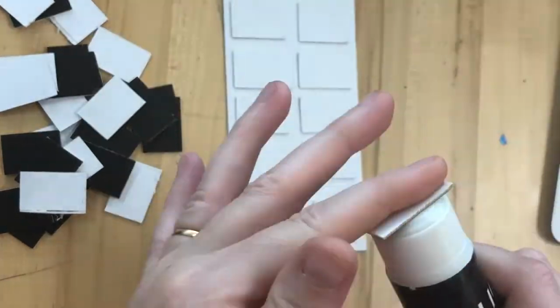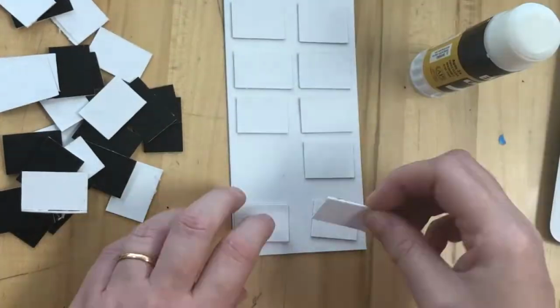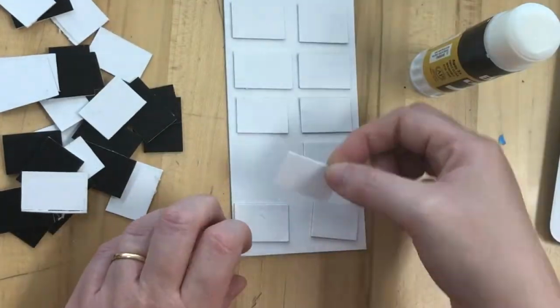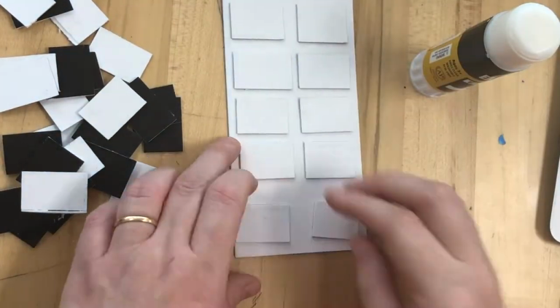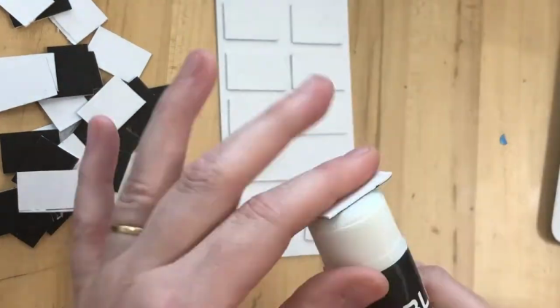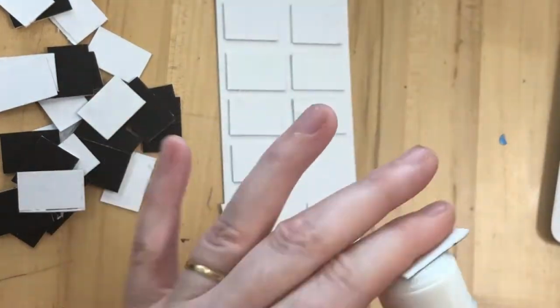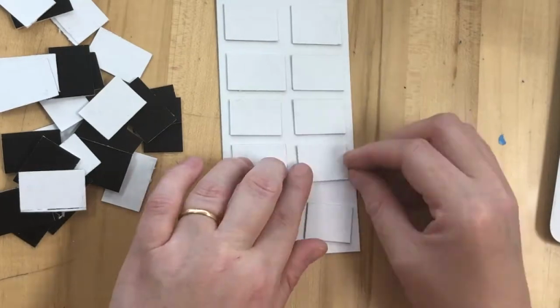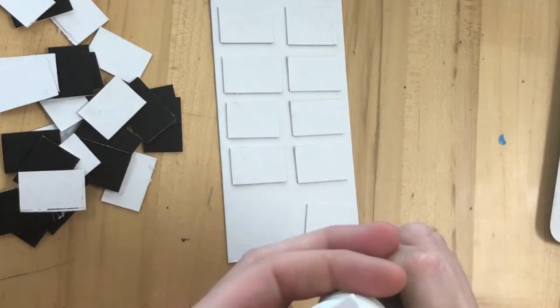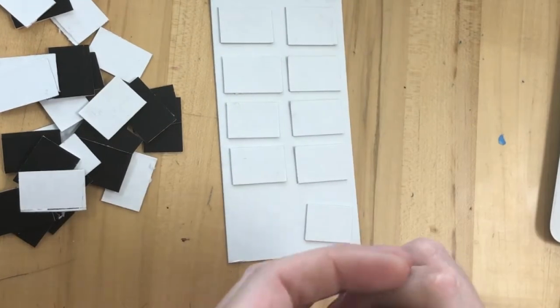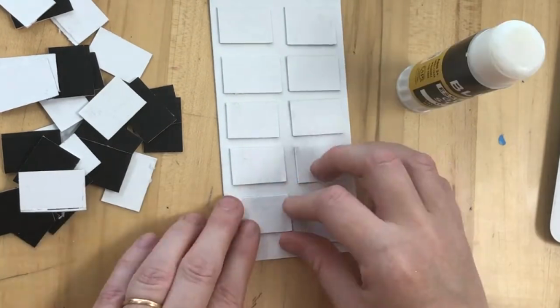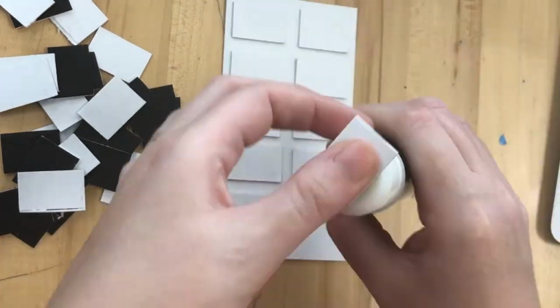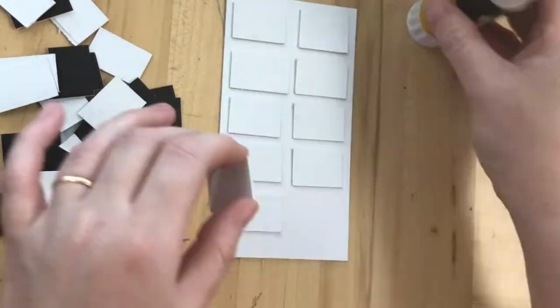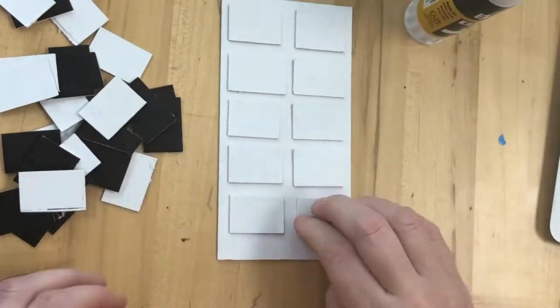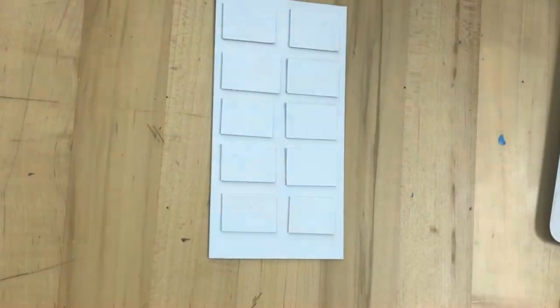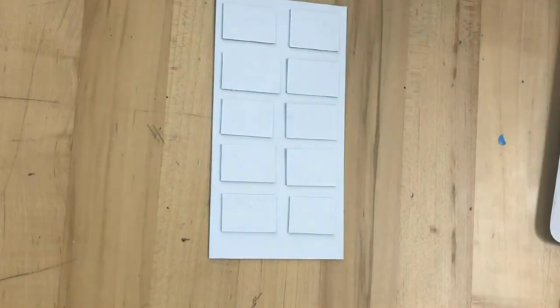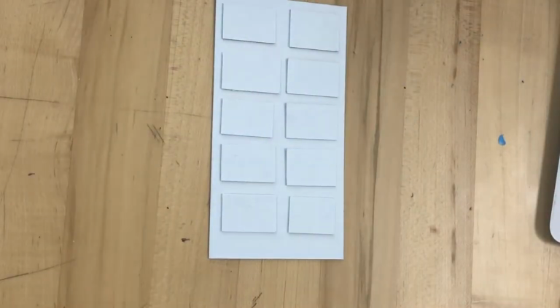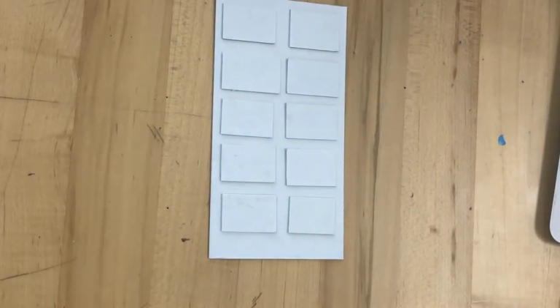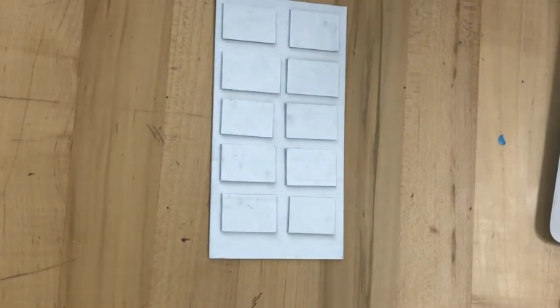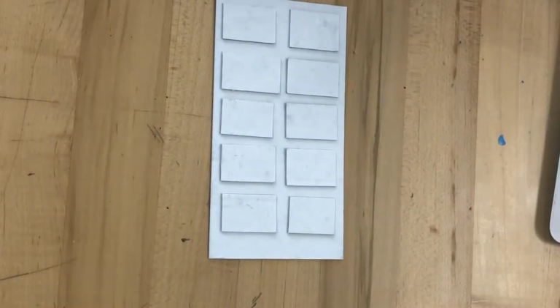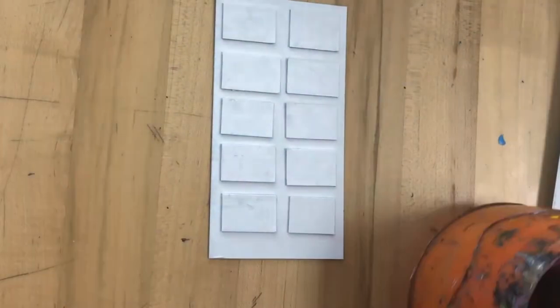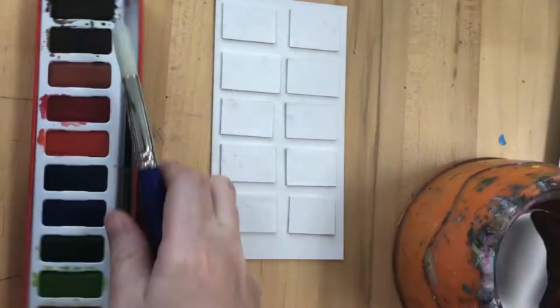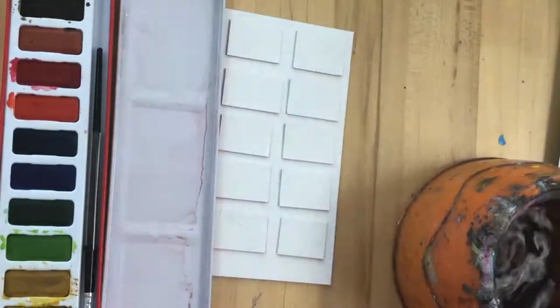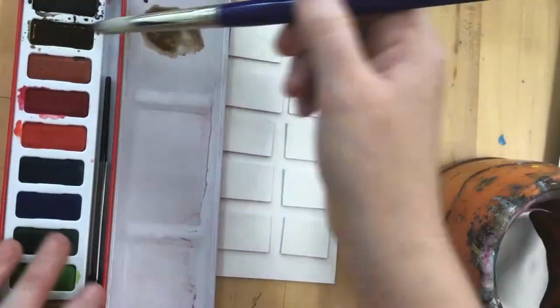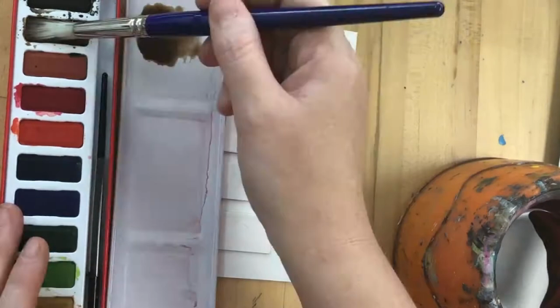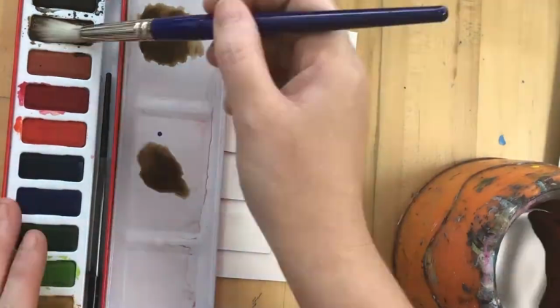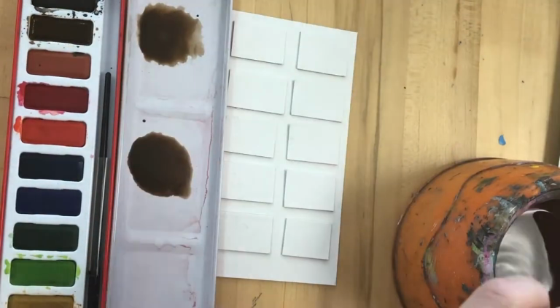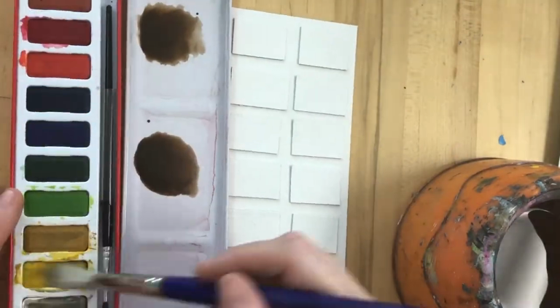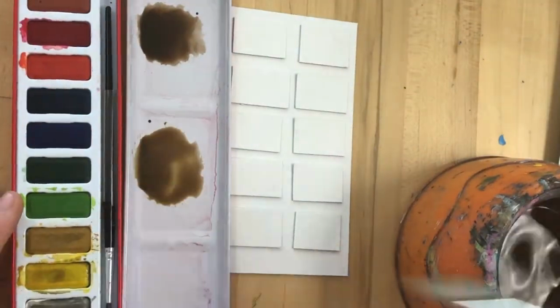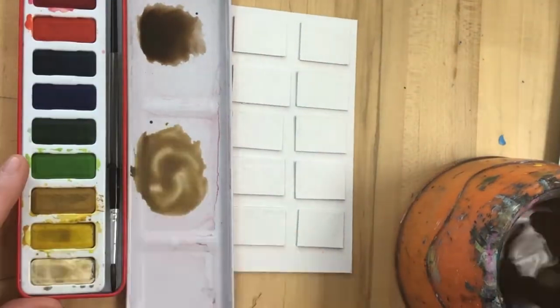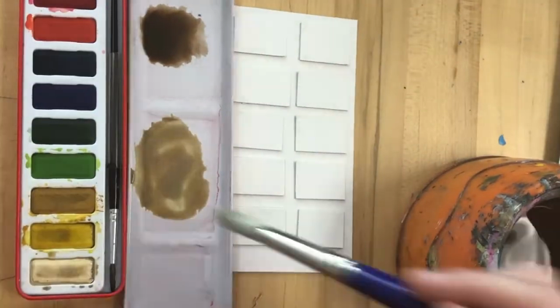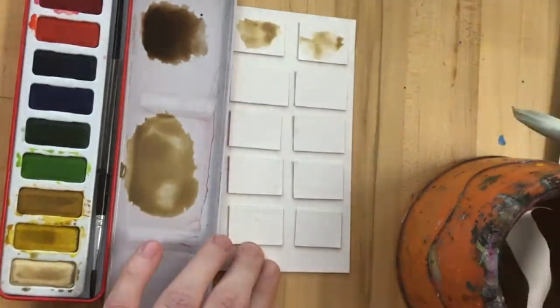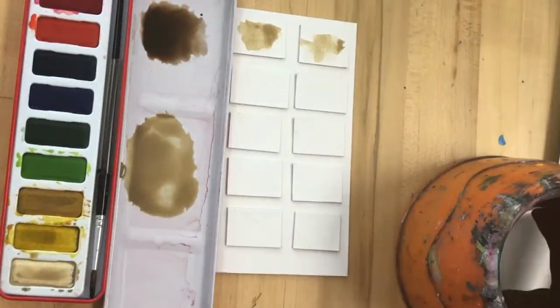I've used a piece of white card for the base and then I've made some smaller rectangular pieces of card that are going to represent the little chunks of chocolate.